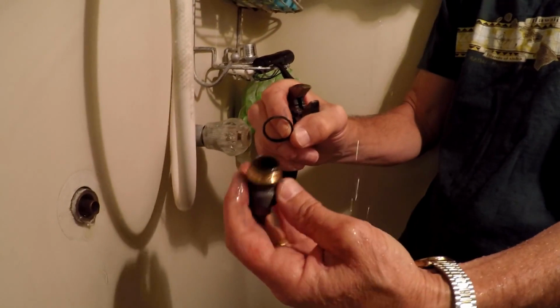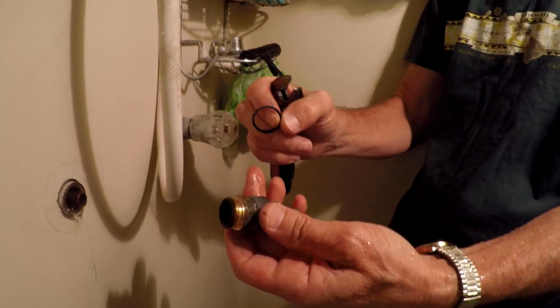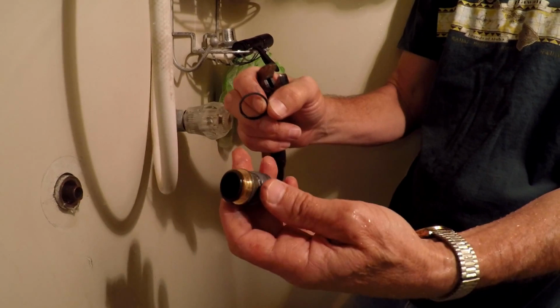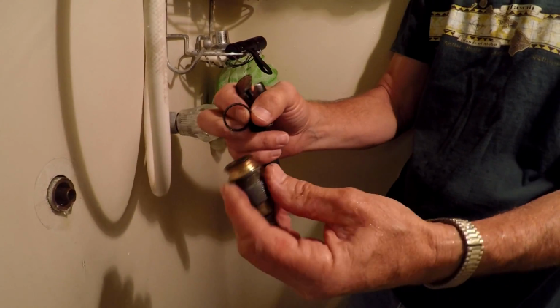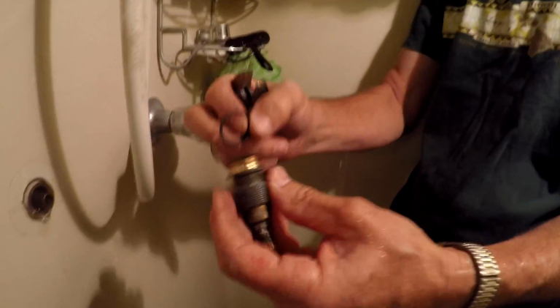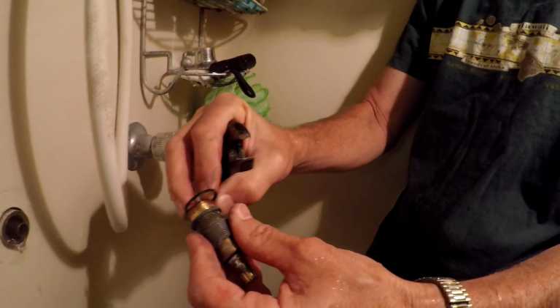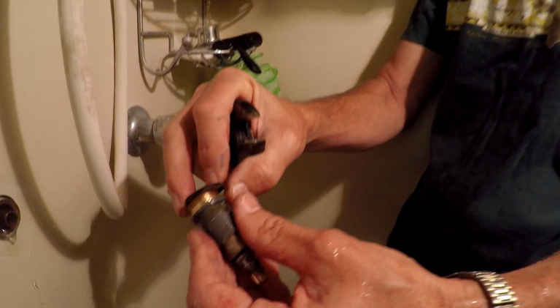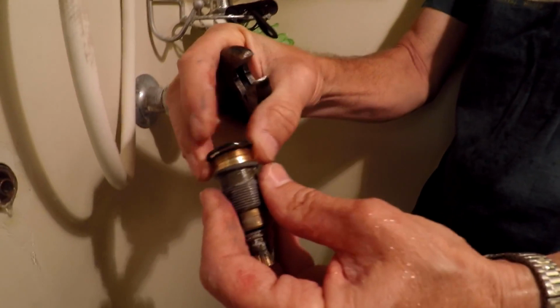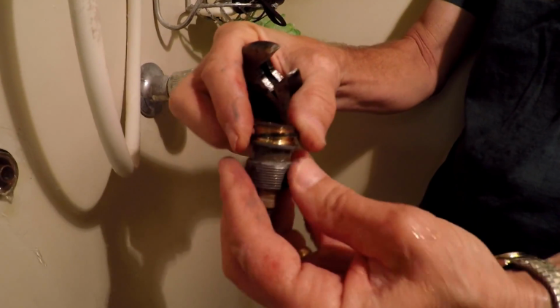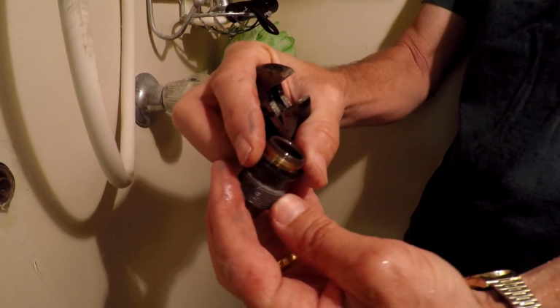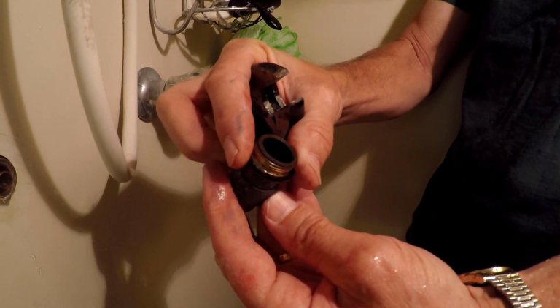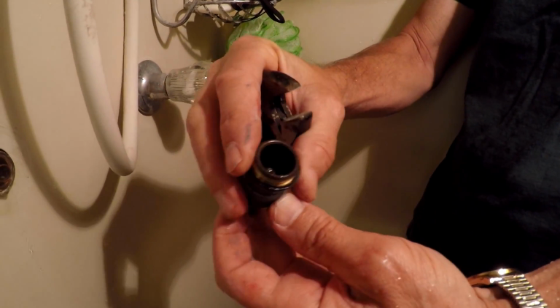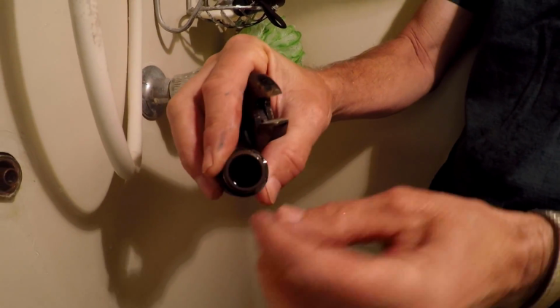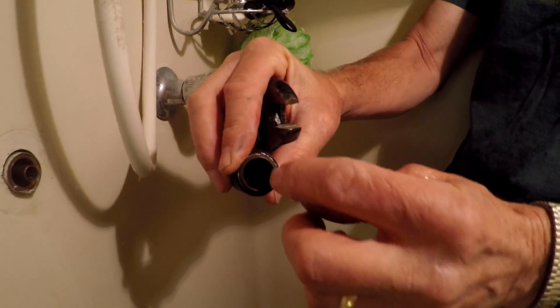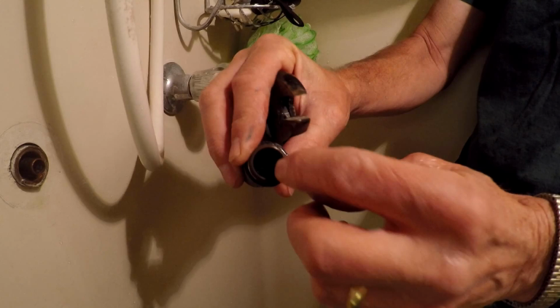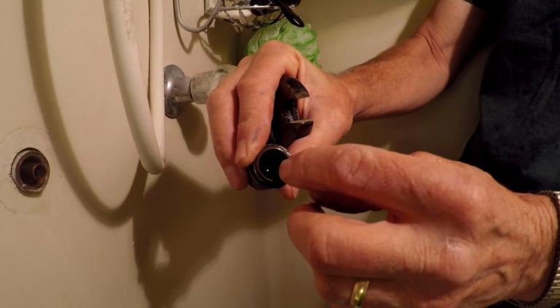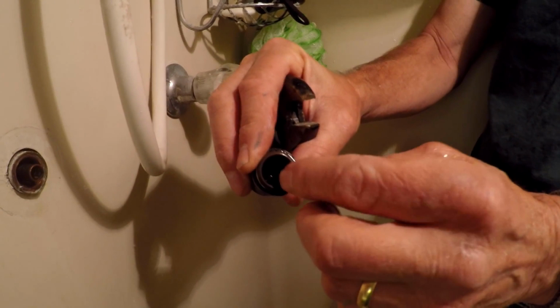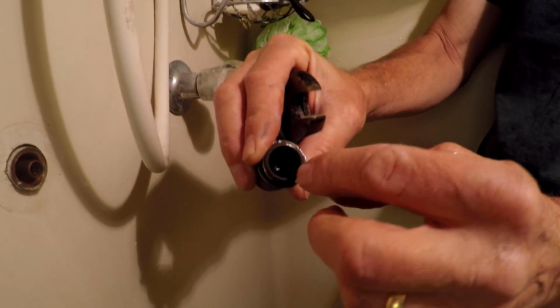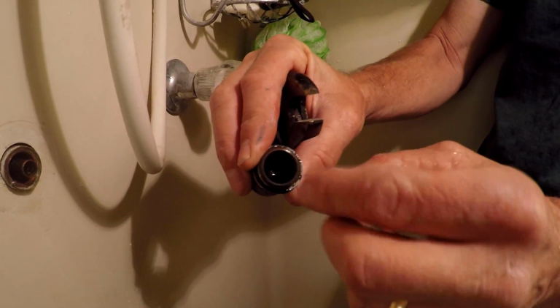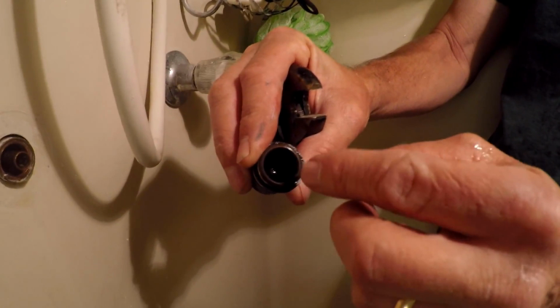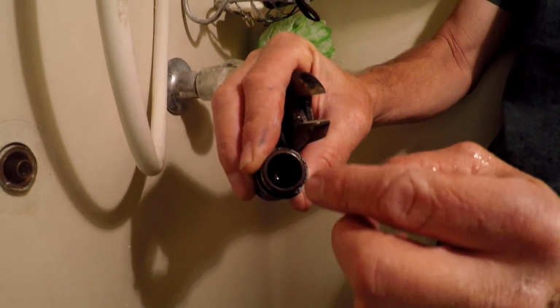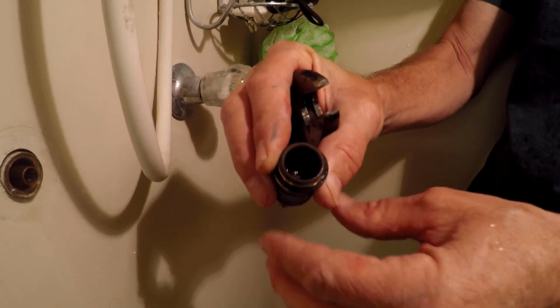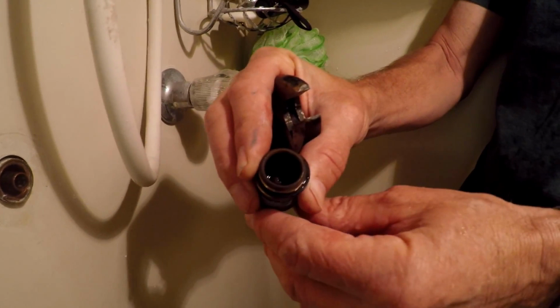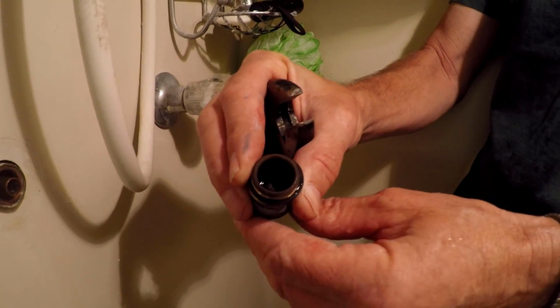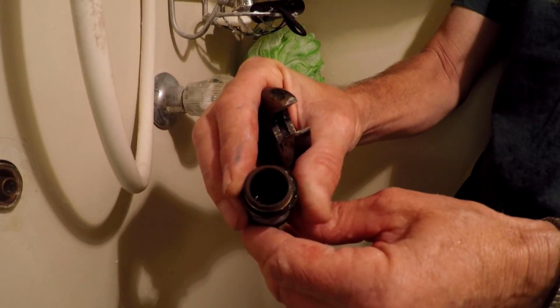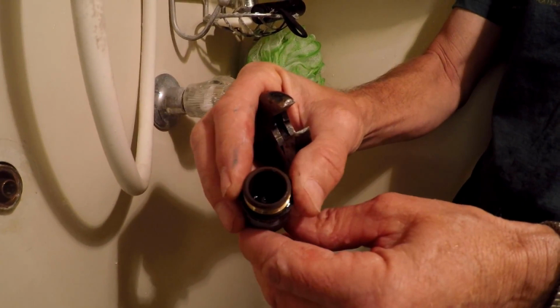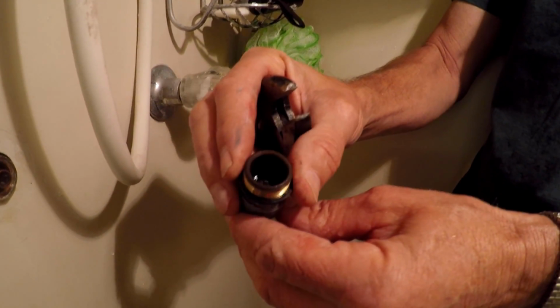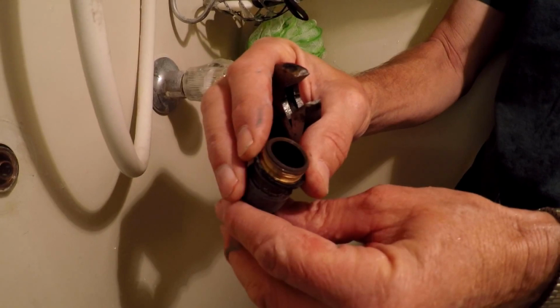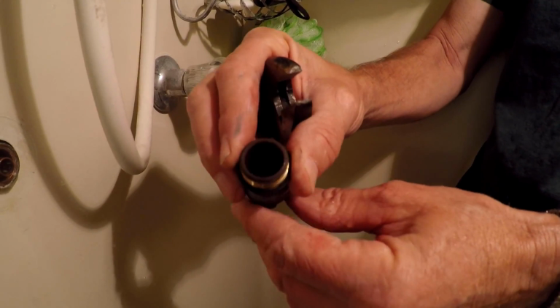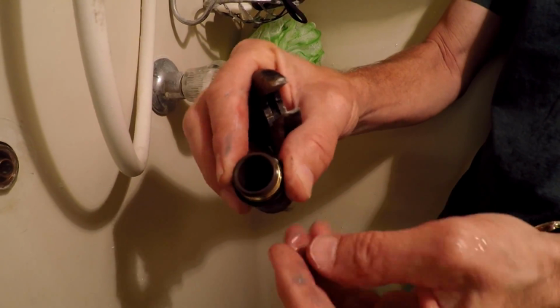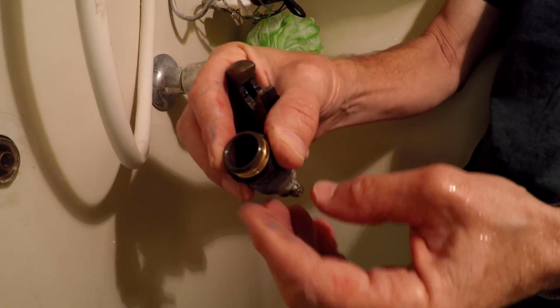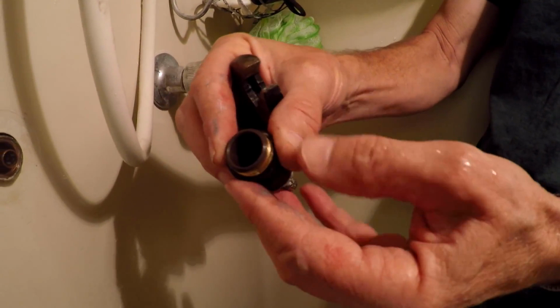So this is the doohickey. We're going to take this — actually inside of there is a screw which takes out and there's a rubber washer. Anyway, we take all this down to the hardware store and get what we need to fix it.